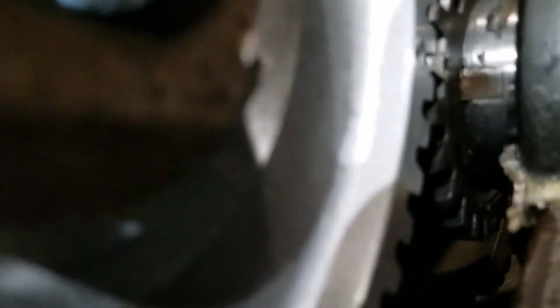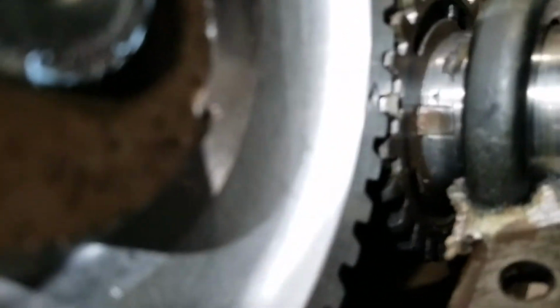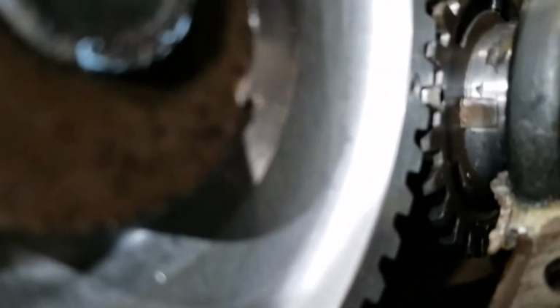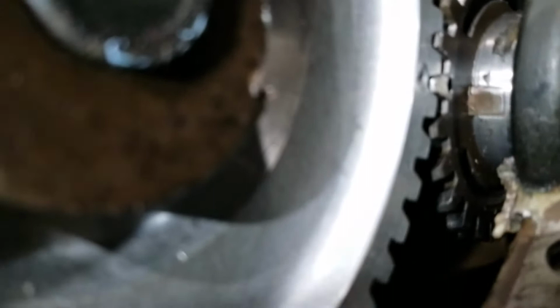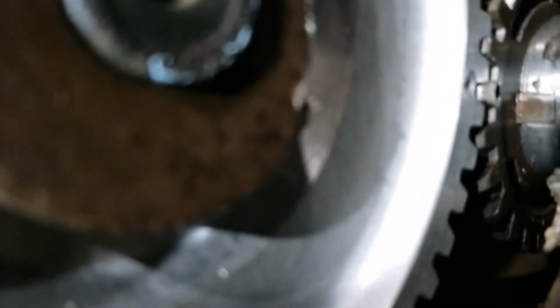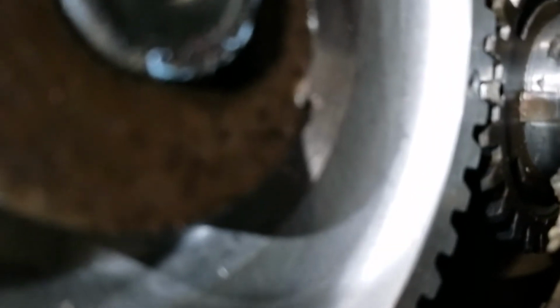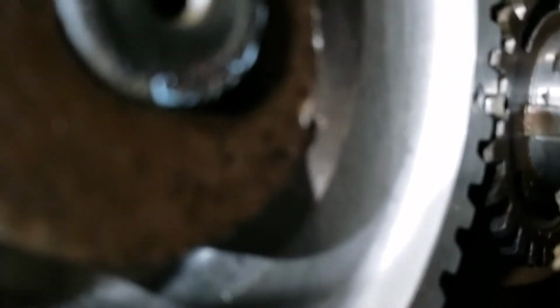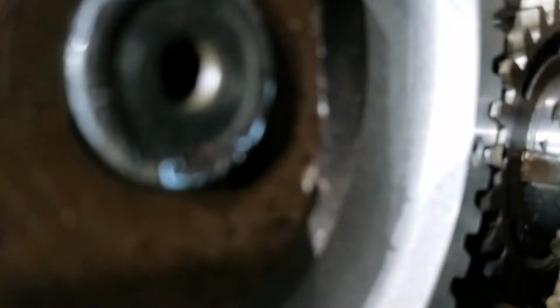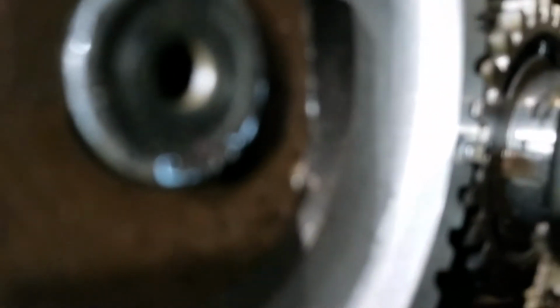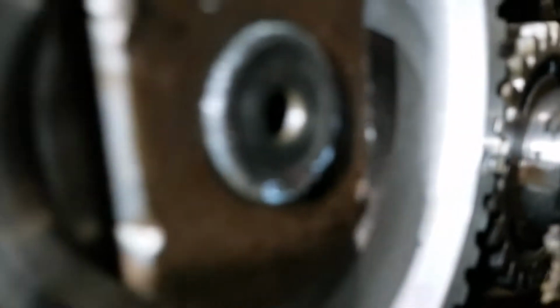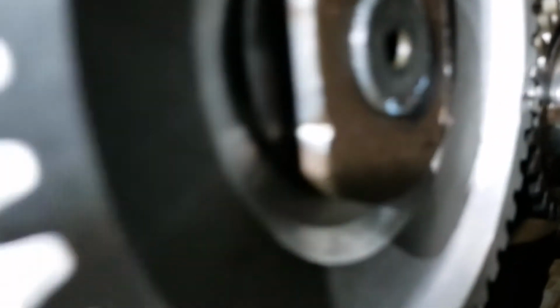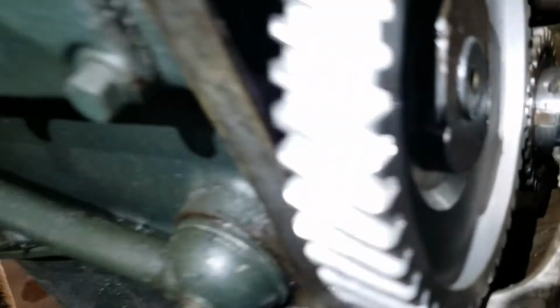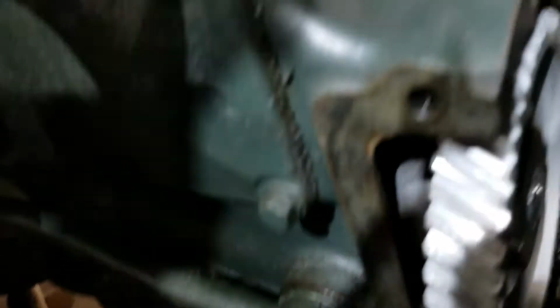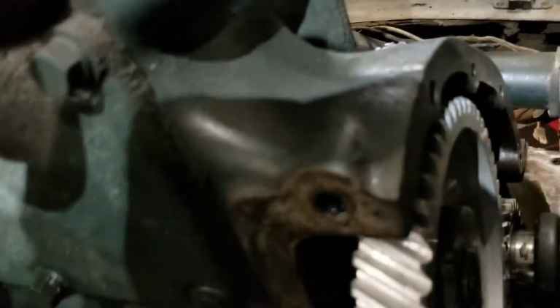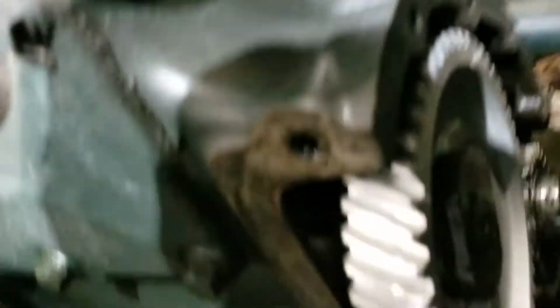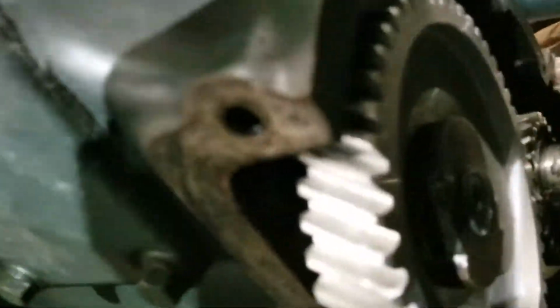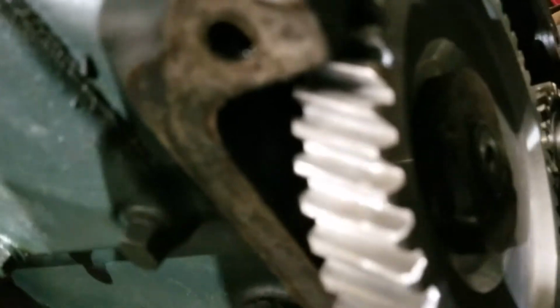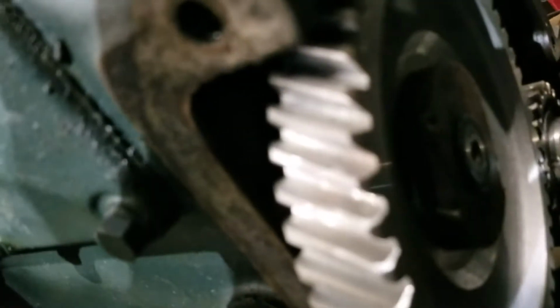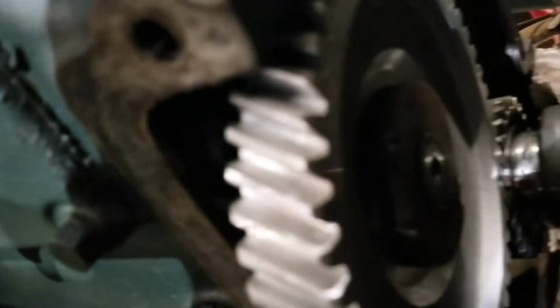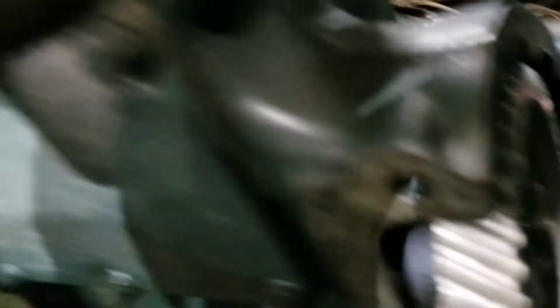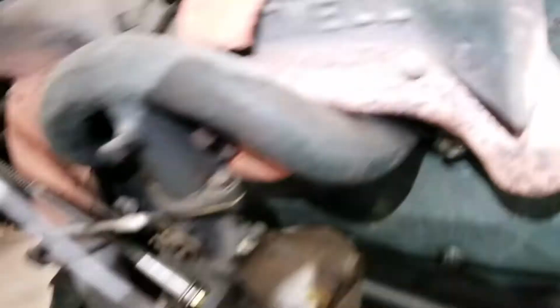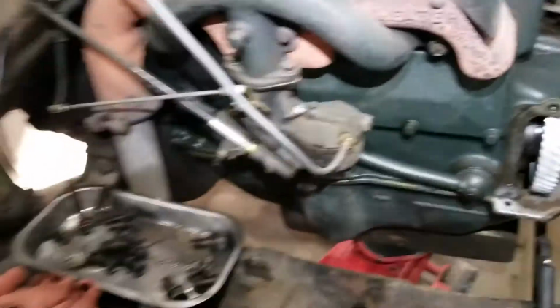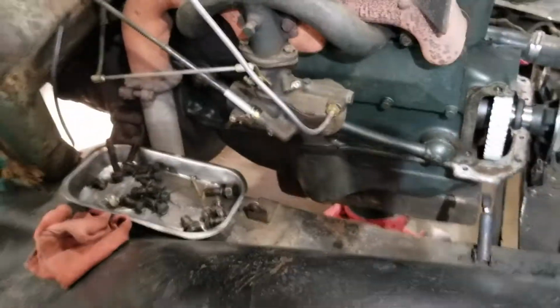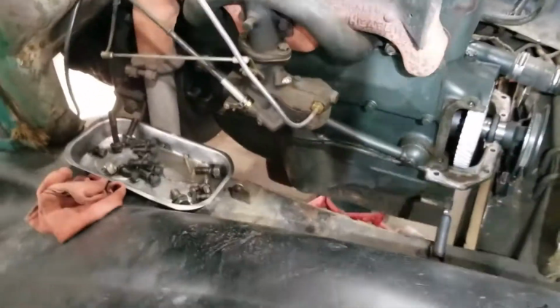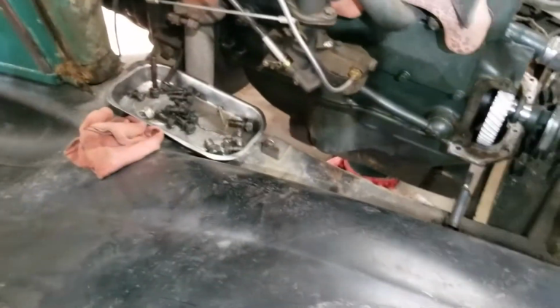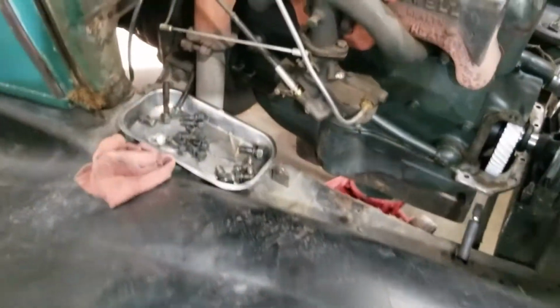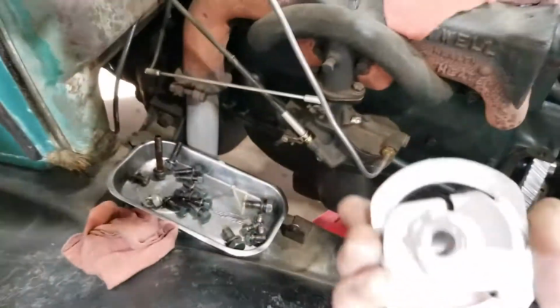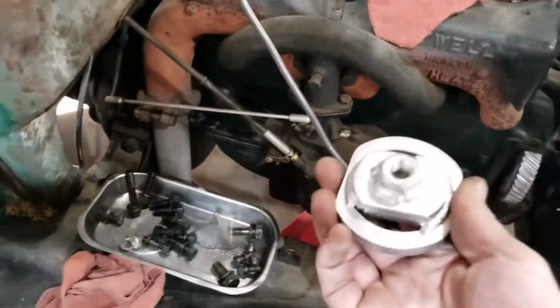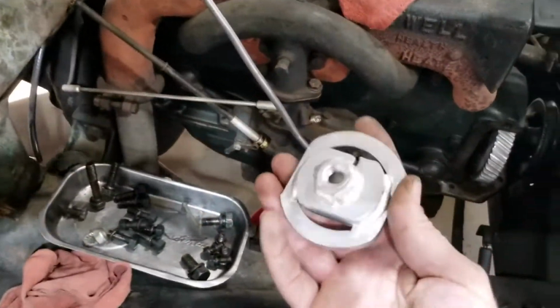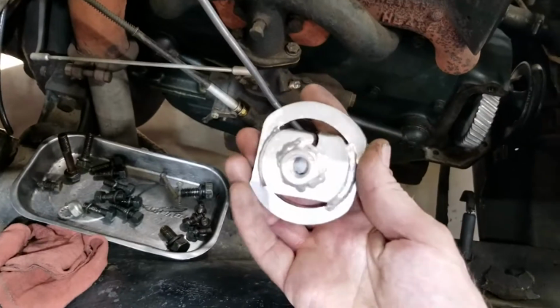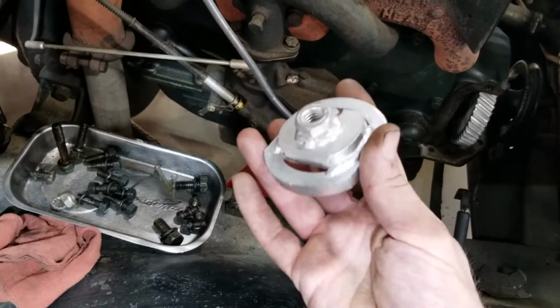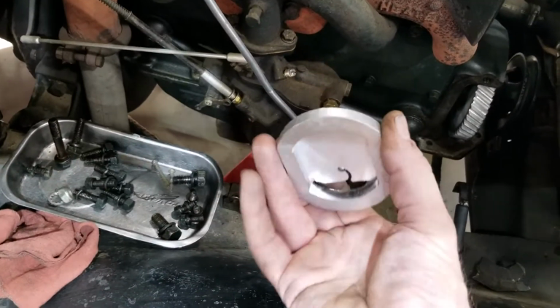See the alignment marks. 100 foot-pound torque, and you need to have one of these special little tools here.